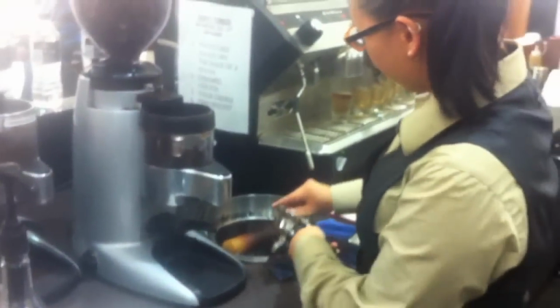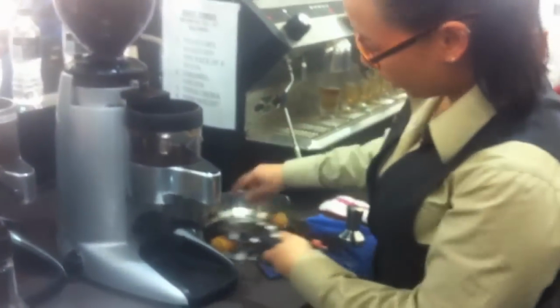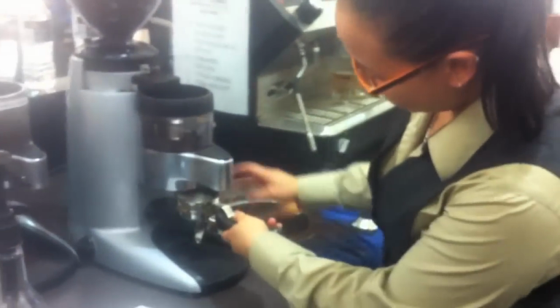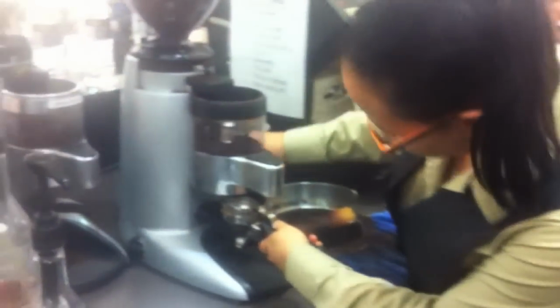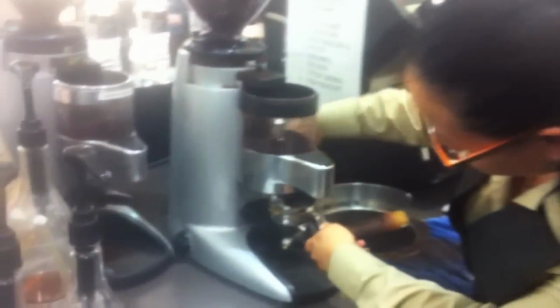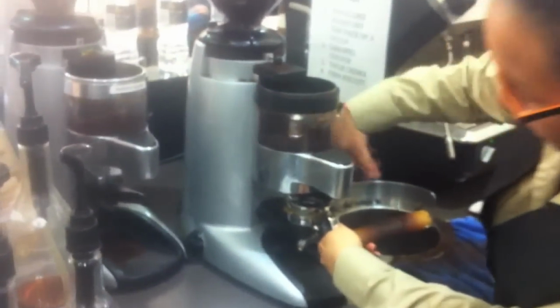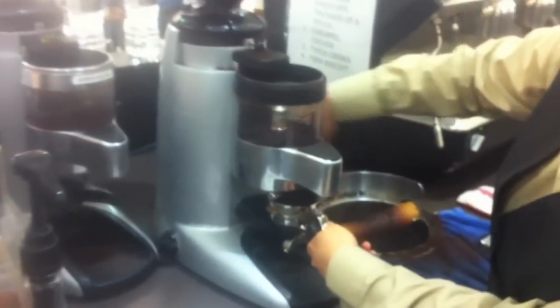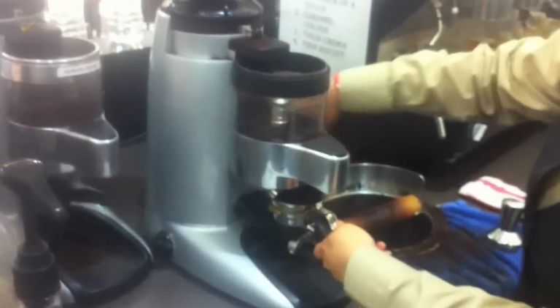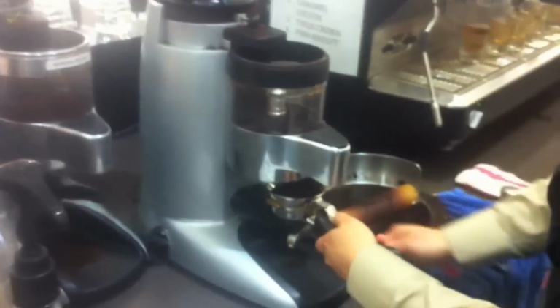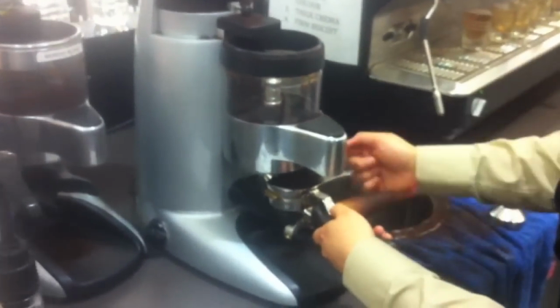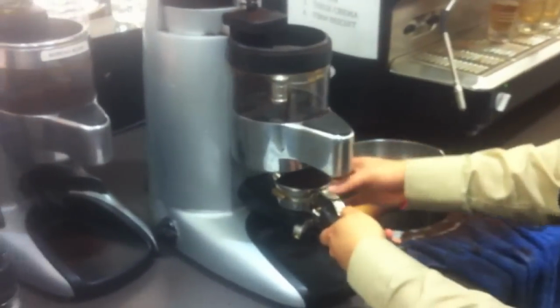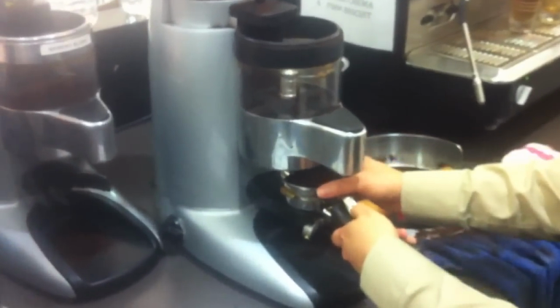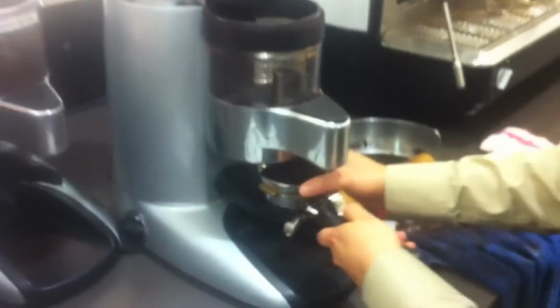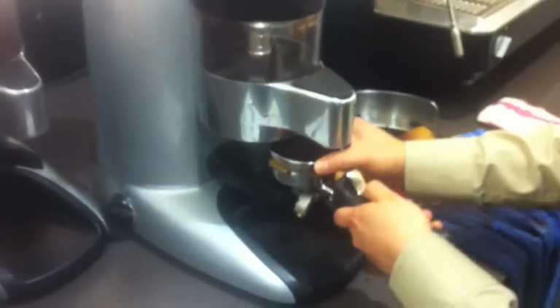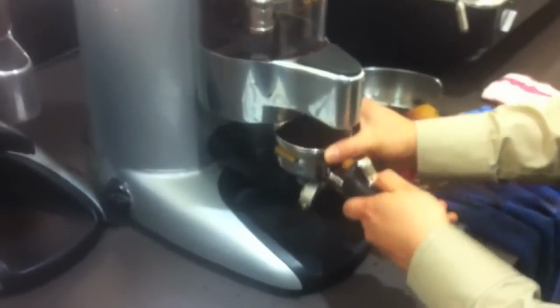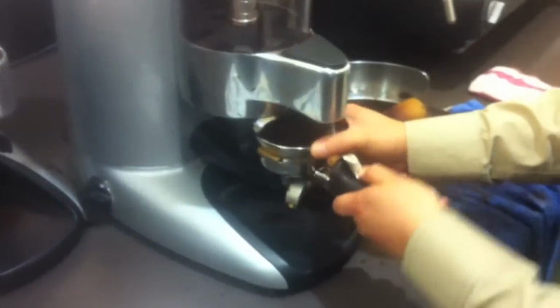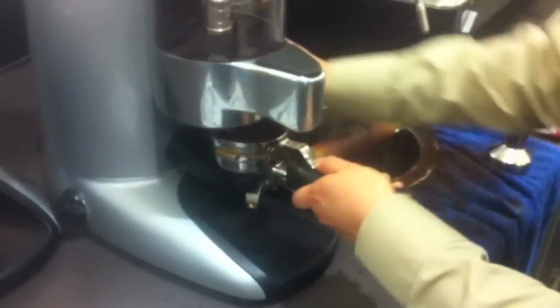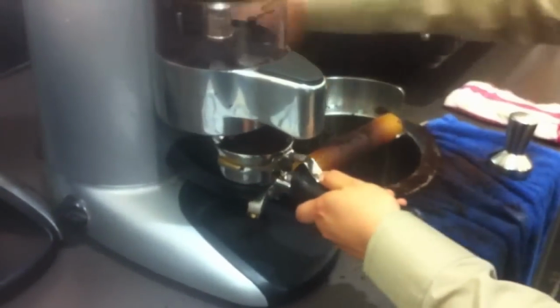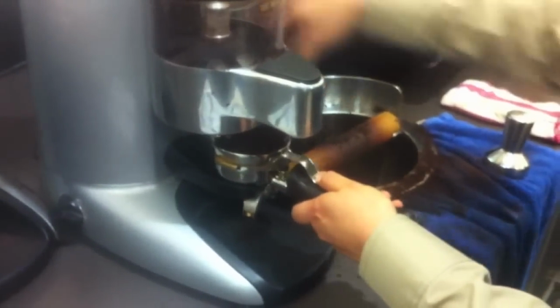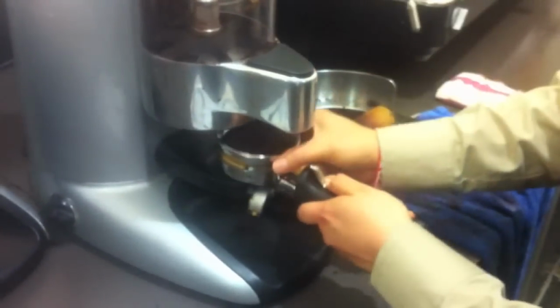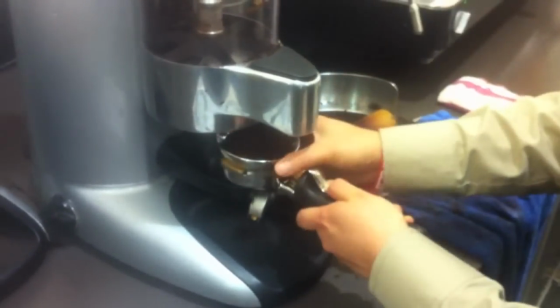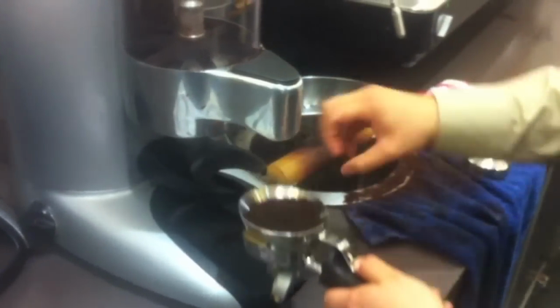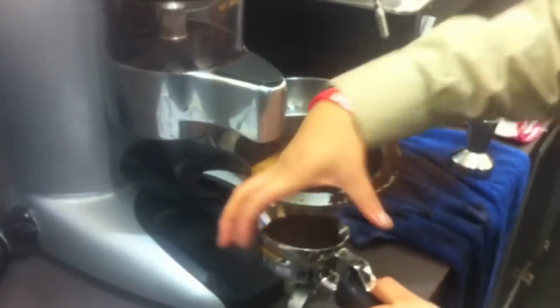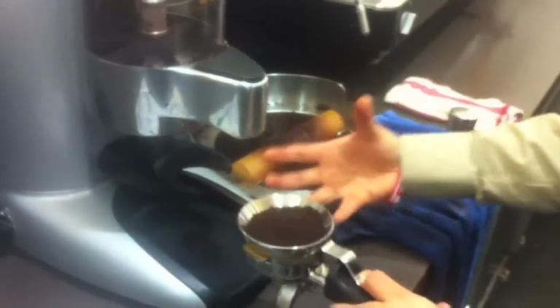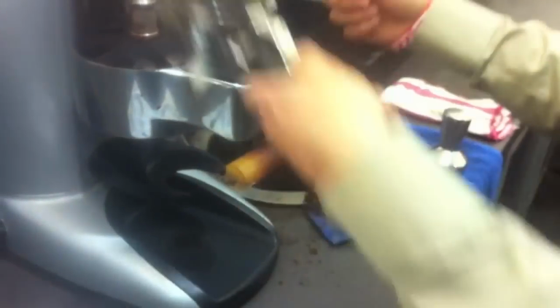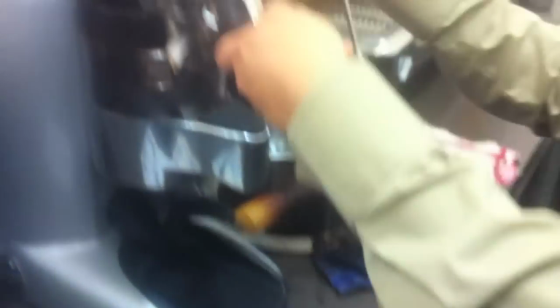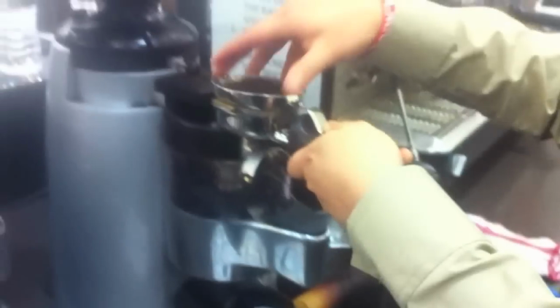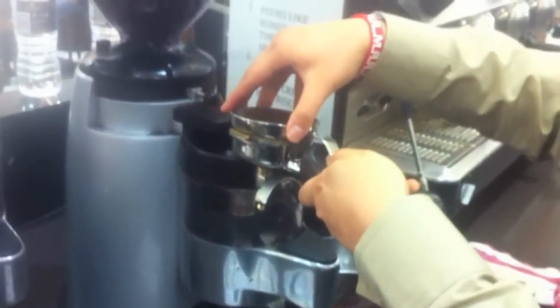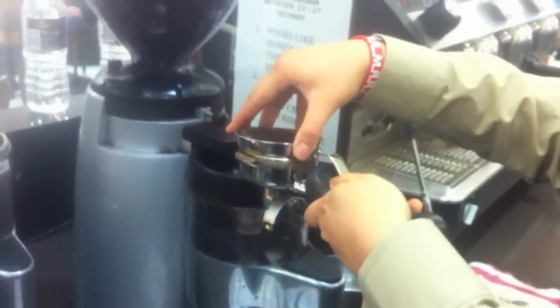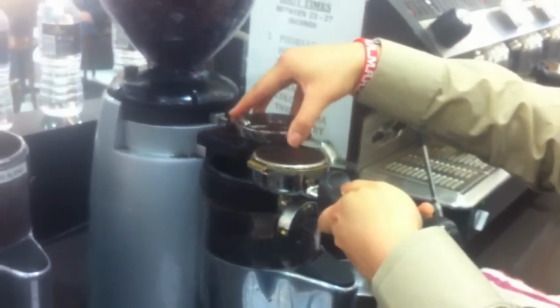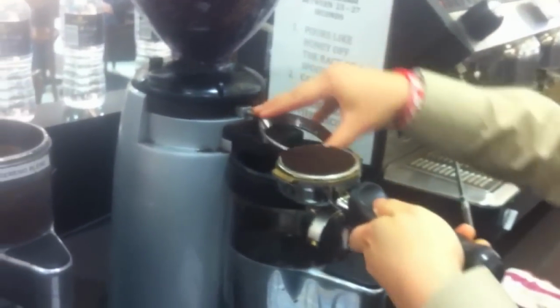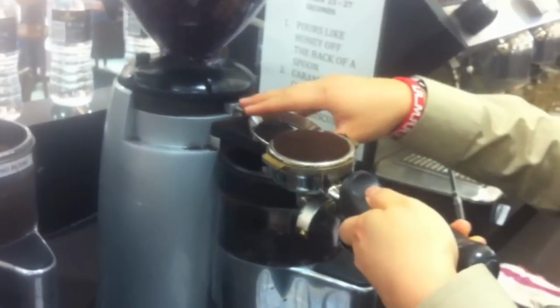So putting that there, then you're dosing, and you can still dose and tamp at the same time. You see how no coffee will spill out, and then you can use it to scrape off, just like that.